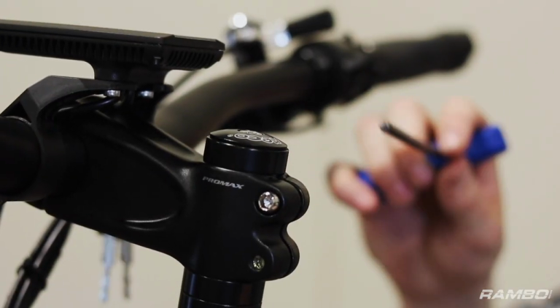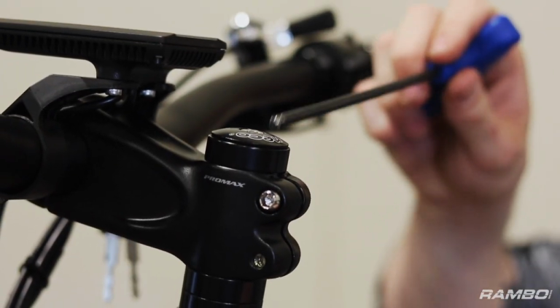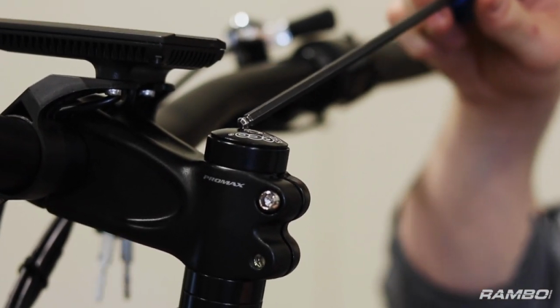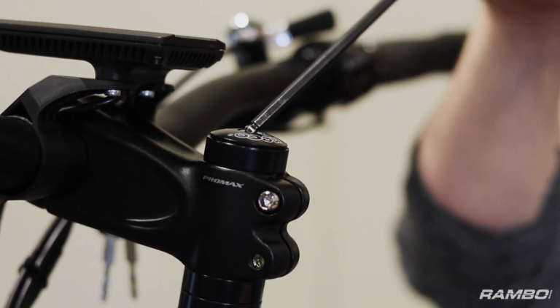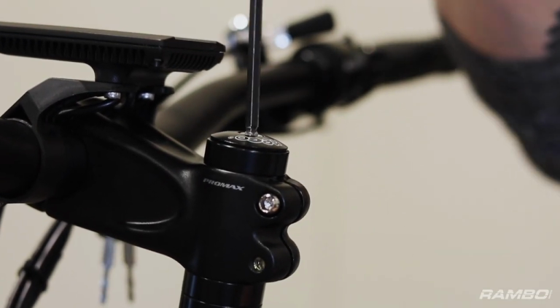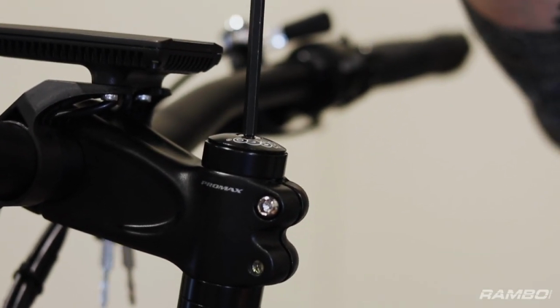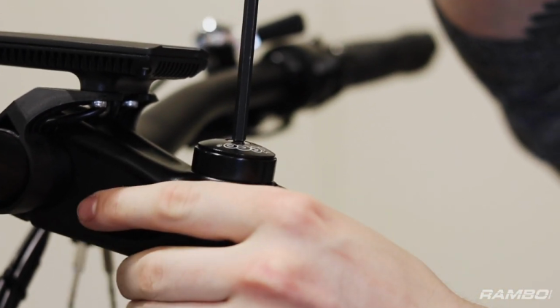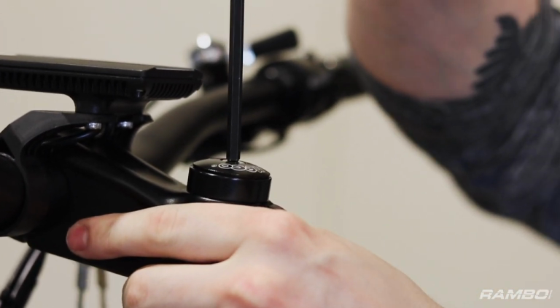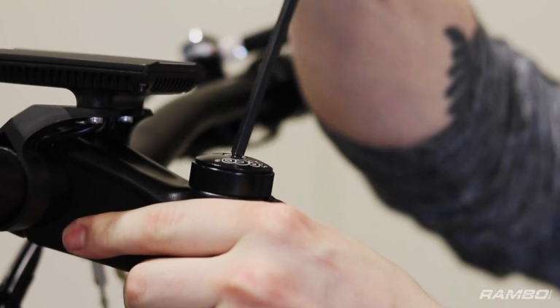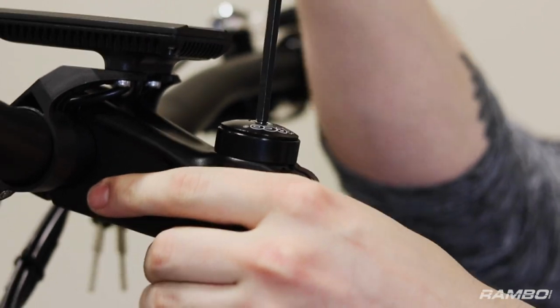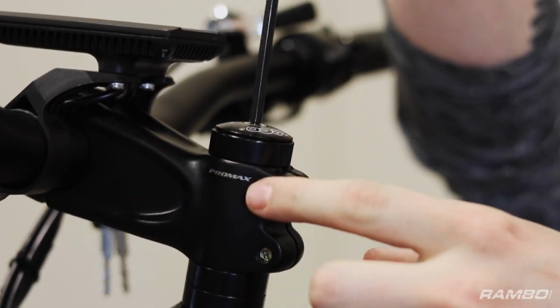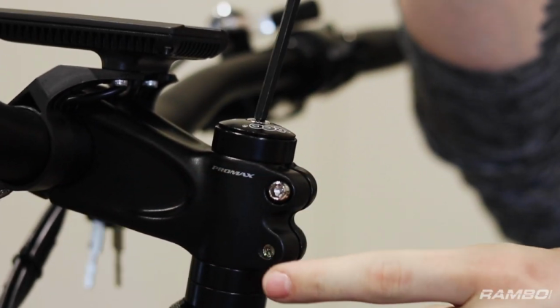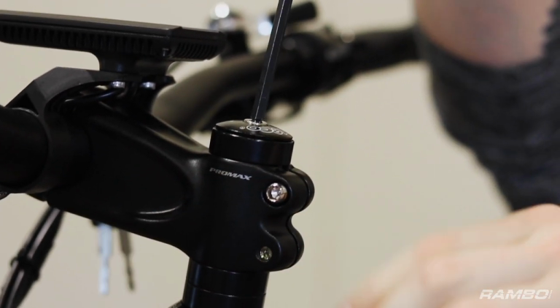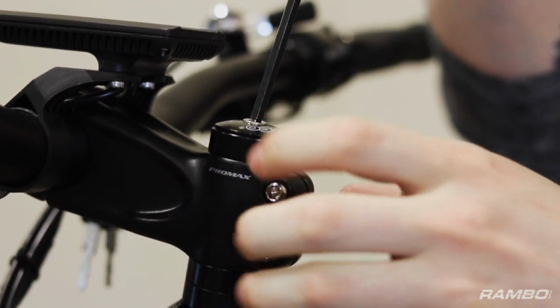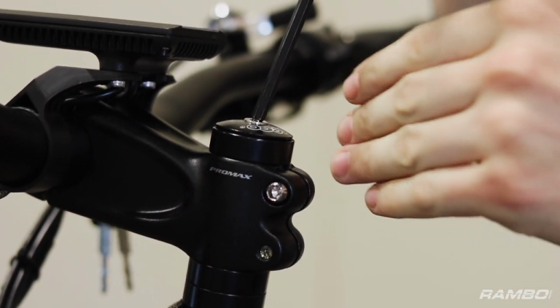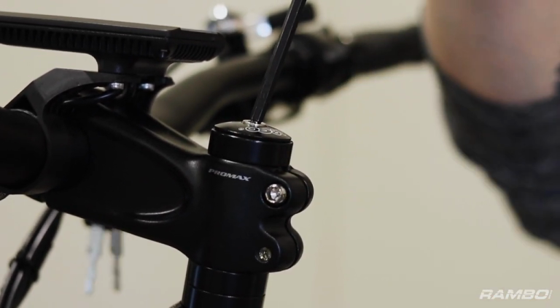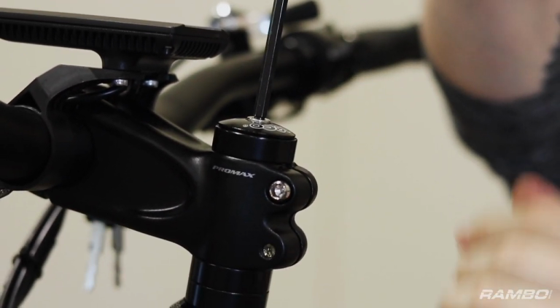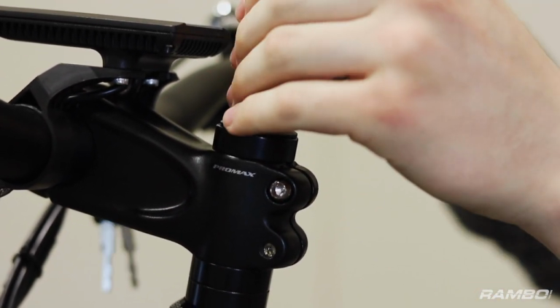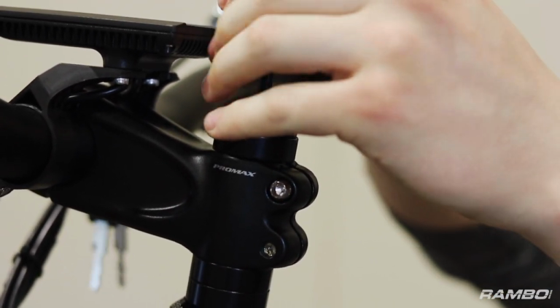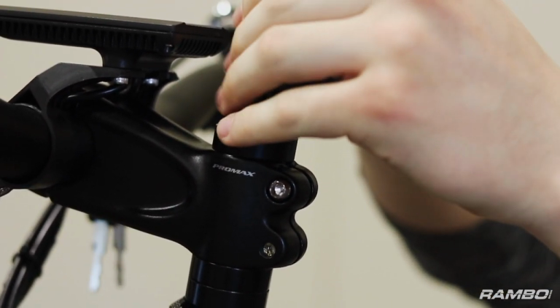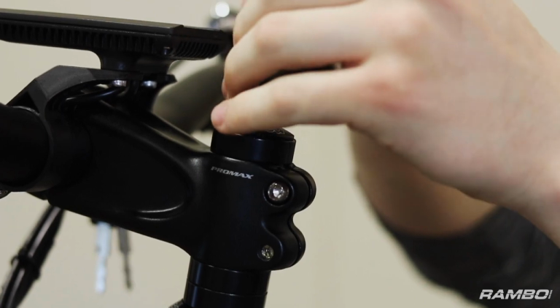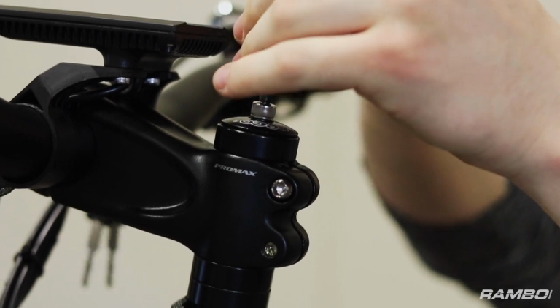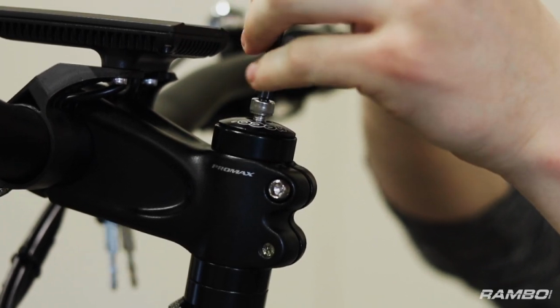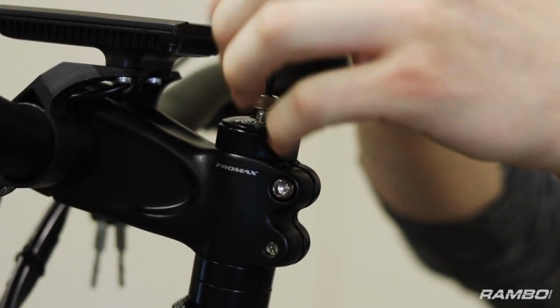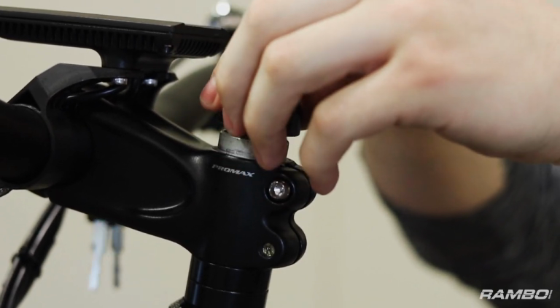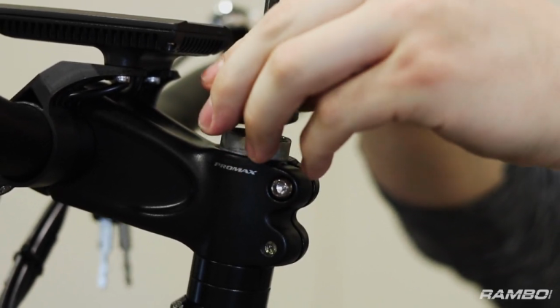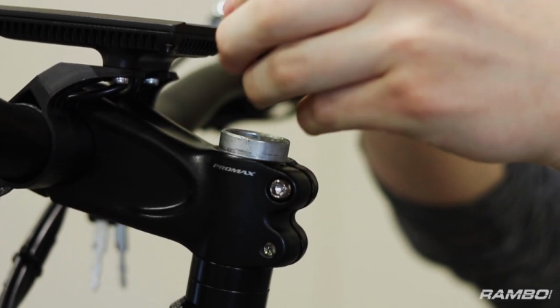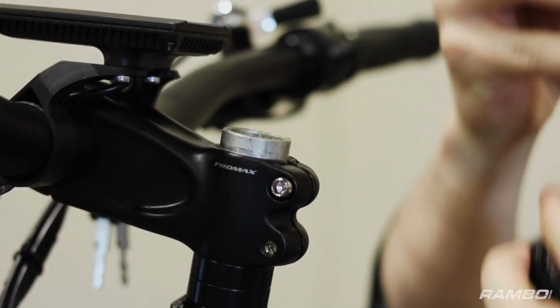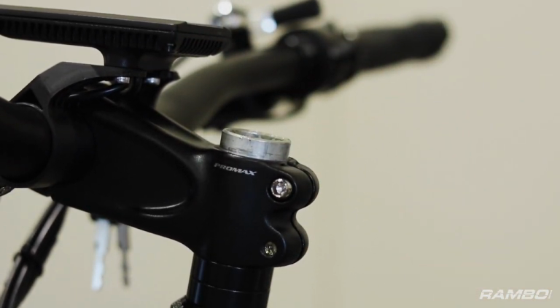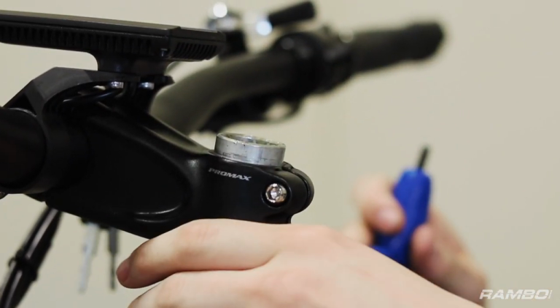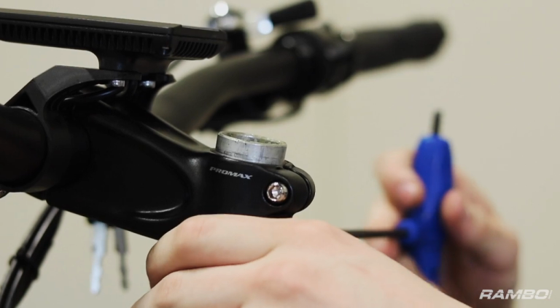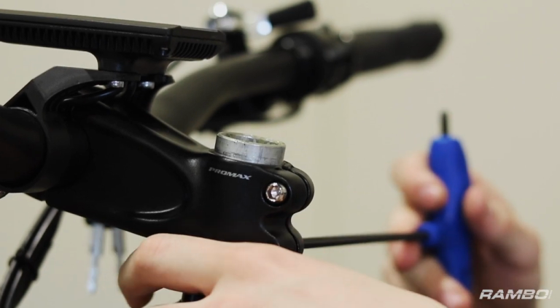What you want to do first is remove this top bolt before loosening the bolts on the stem. That way the stem still clamps the steer tube to prevent the forks from falling out.